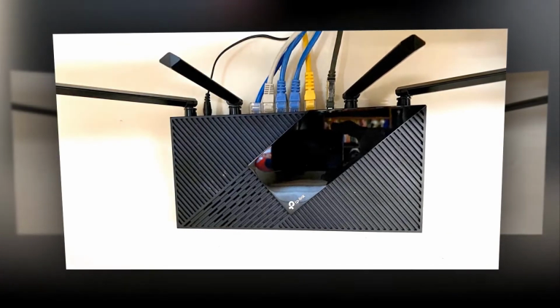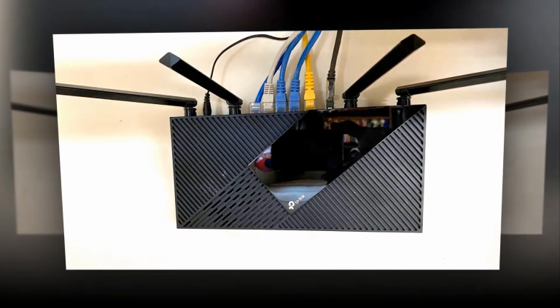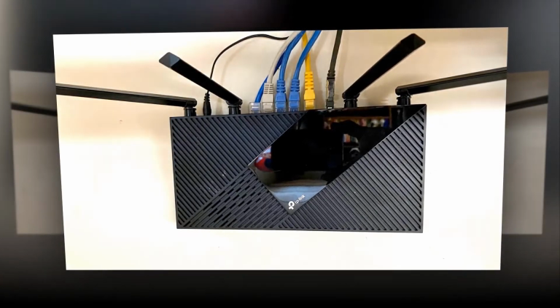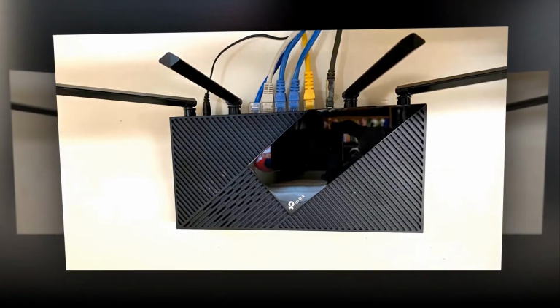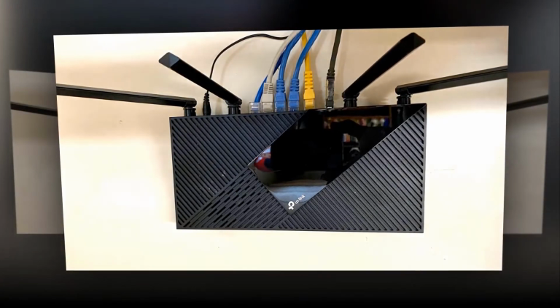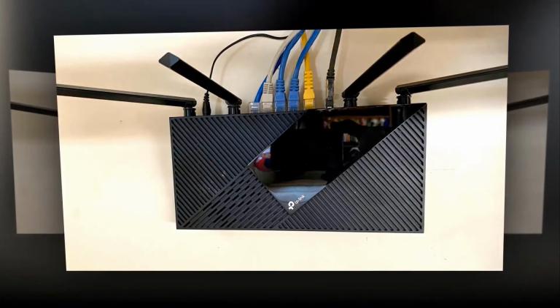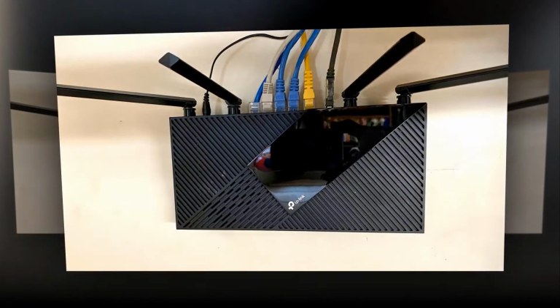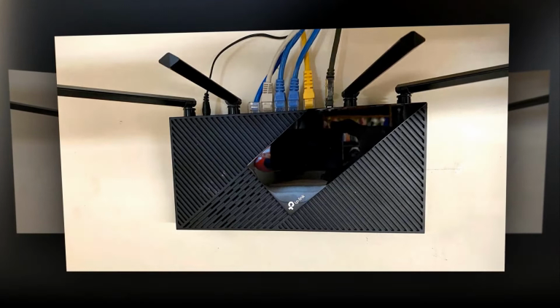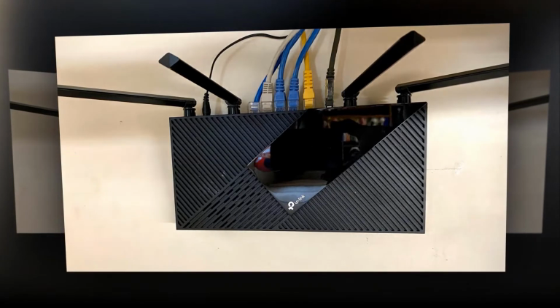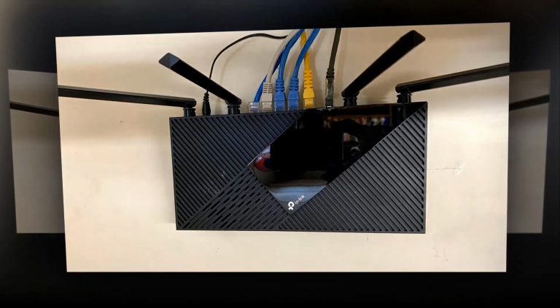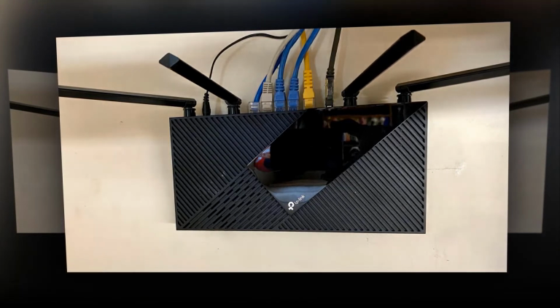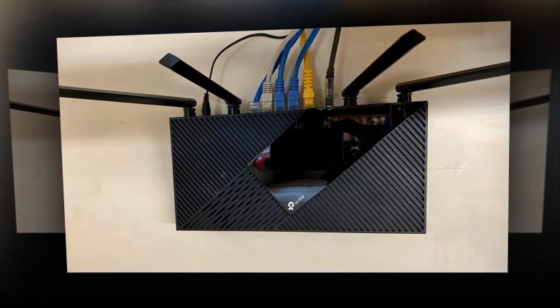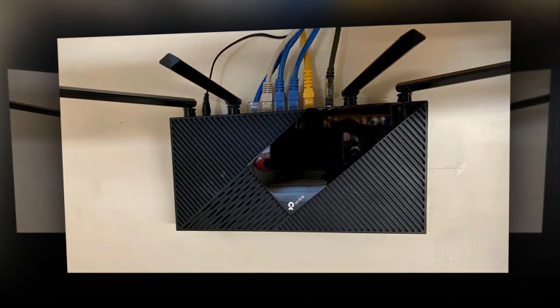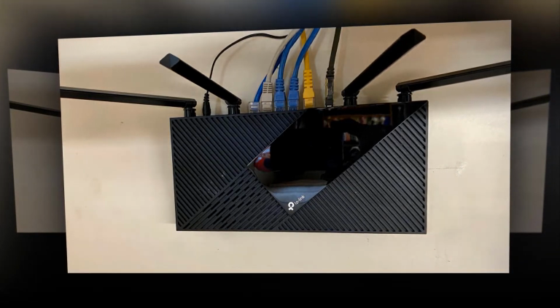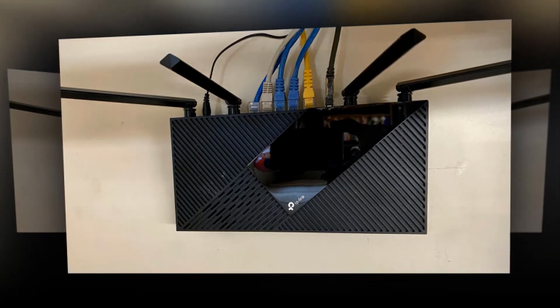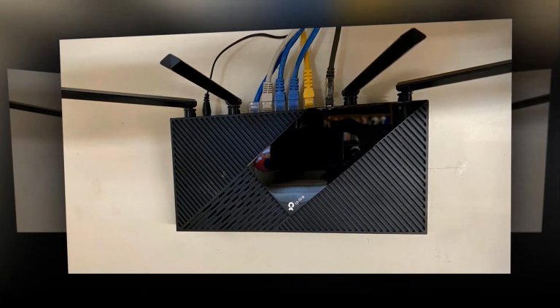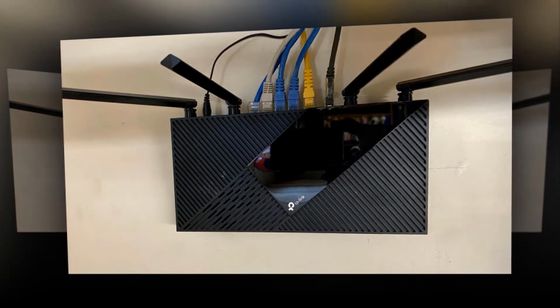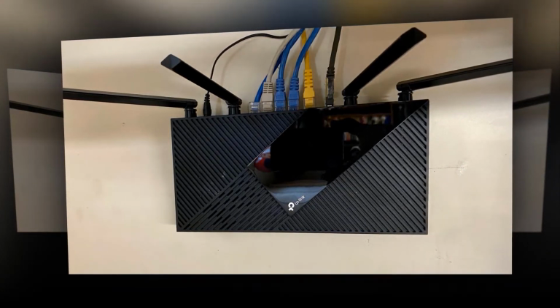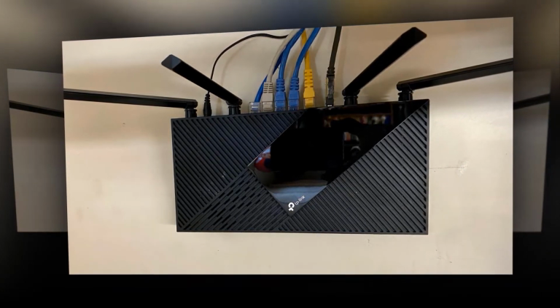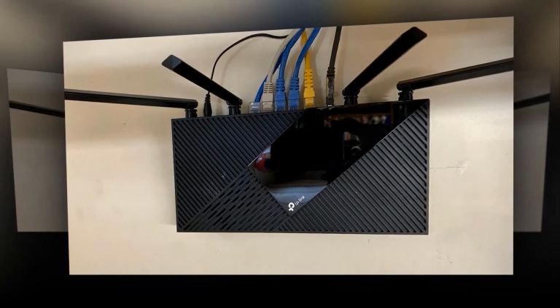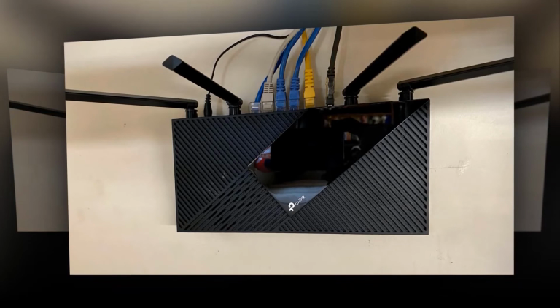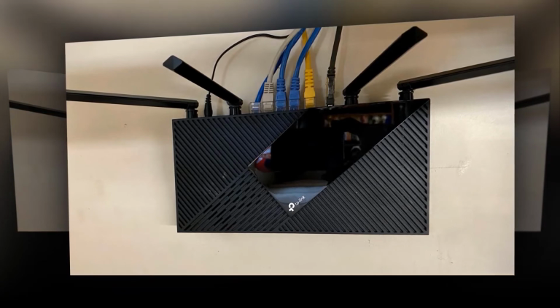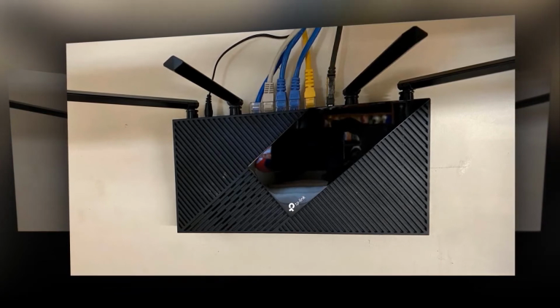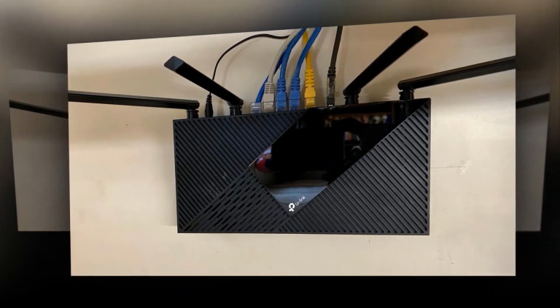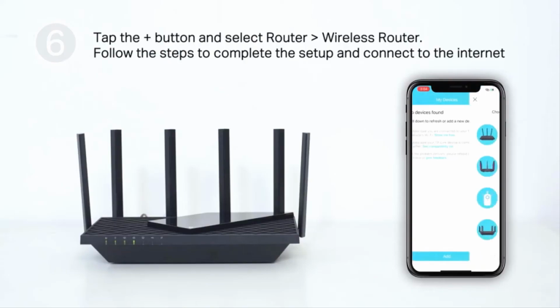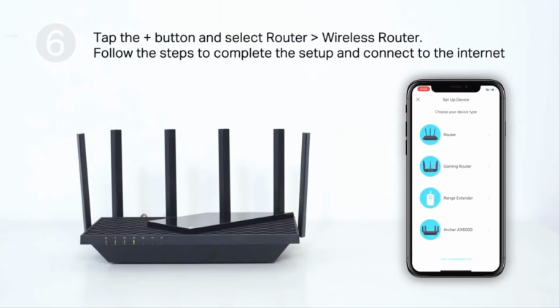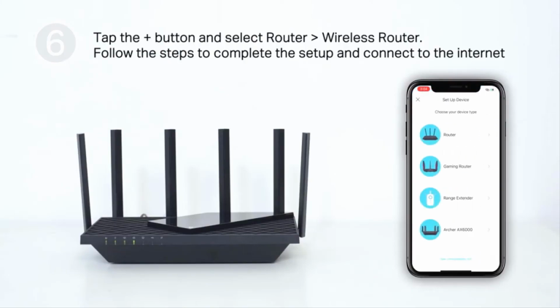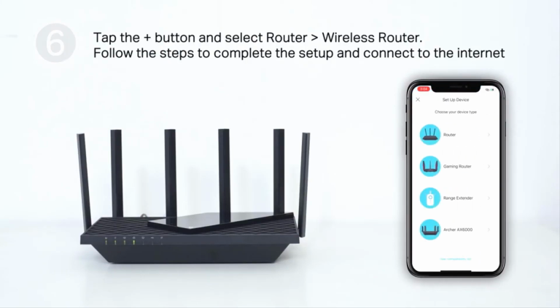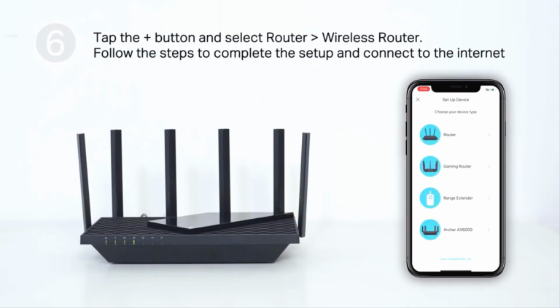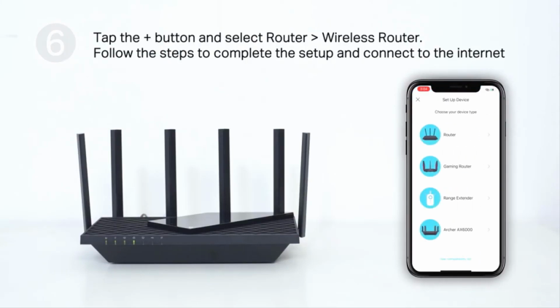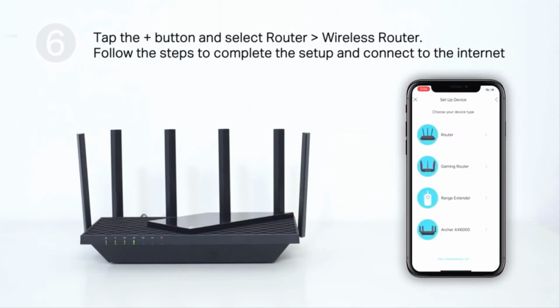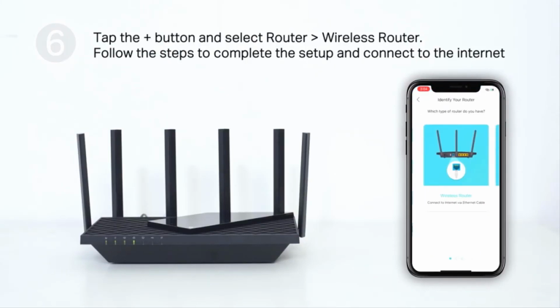It works with all internet service providers such as Comcast, Charter, Verizon, Xfinity, Spectrum, CenturyLink, Frontier, and more. A modem is required for most internet service providers.